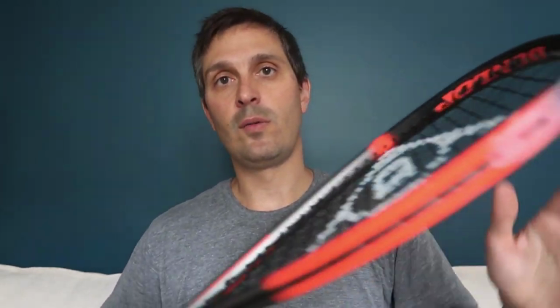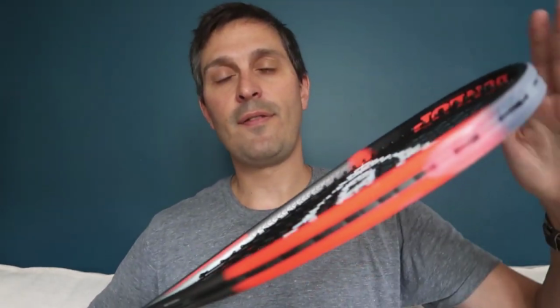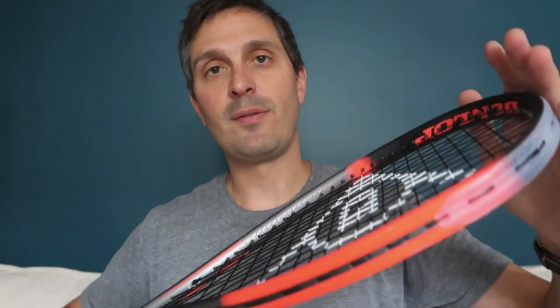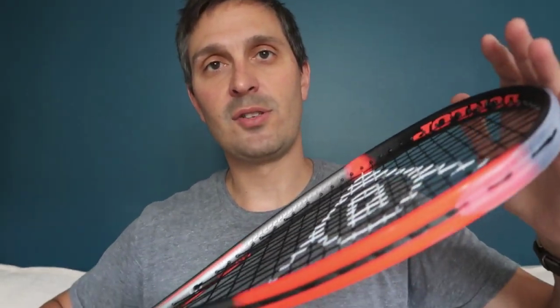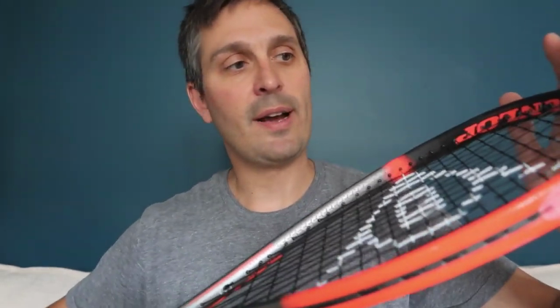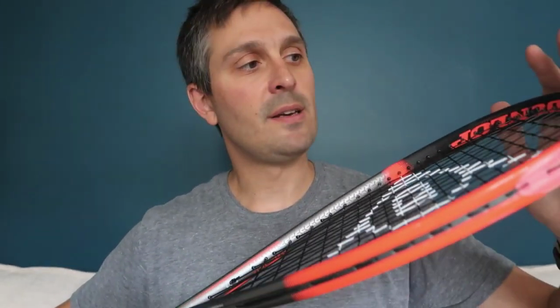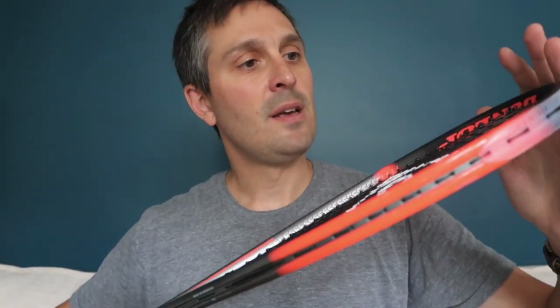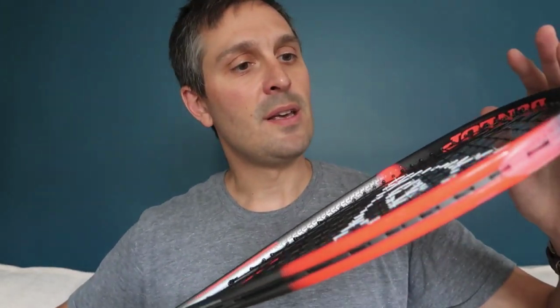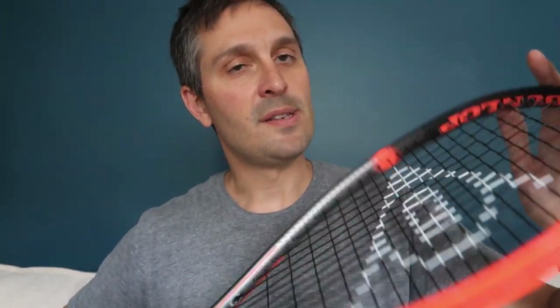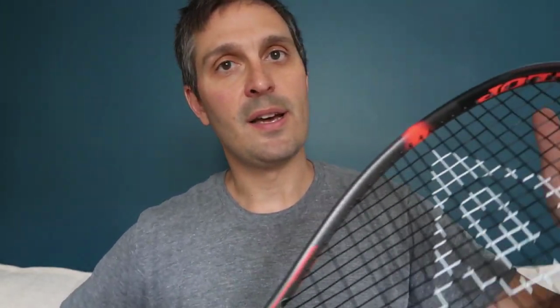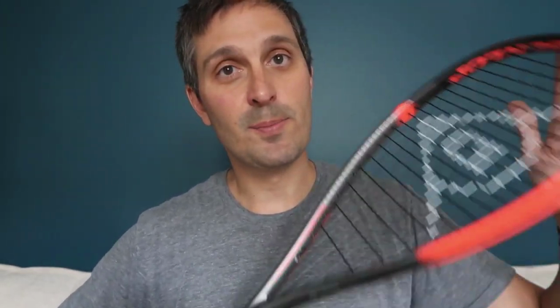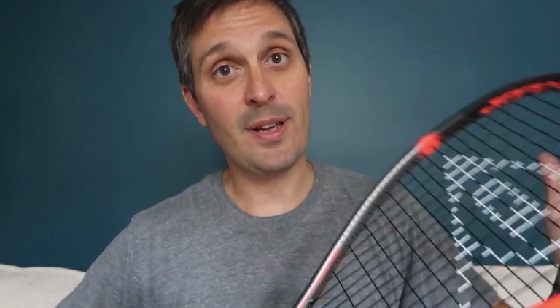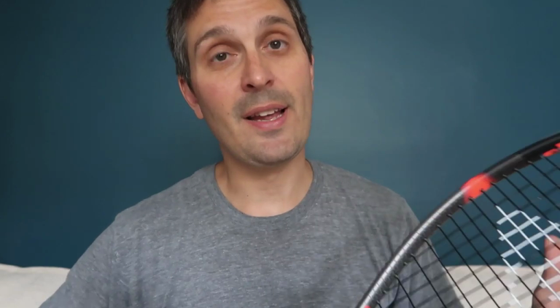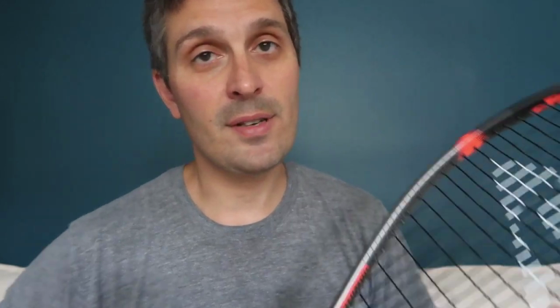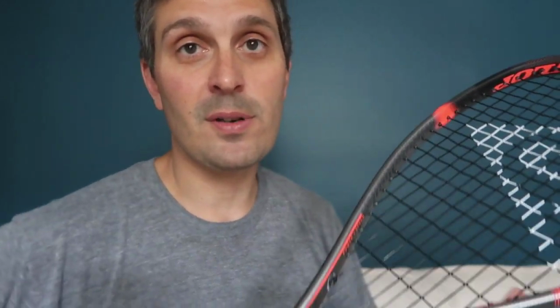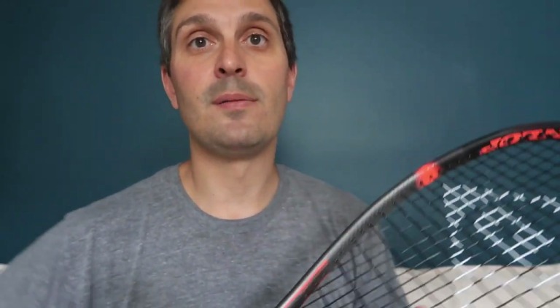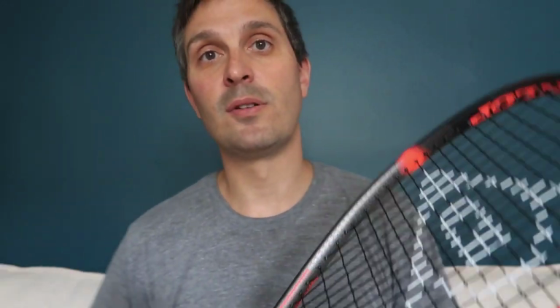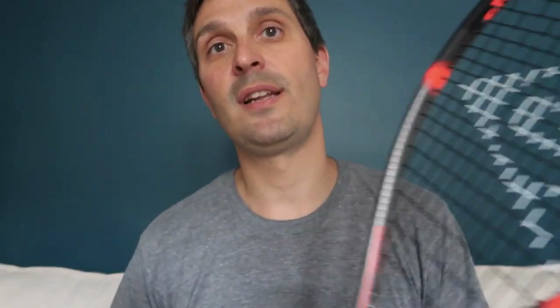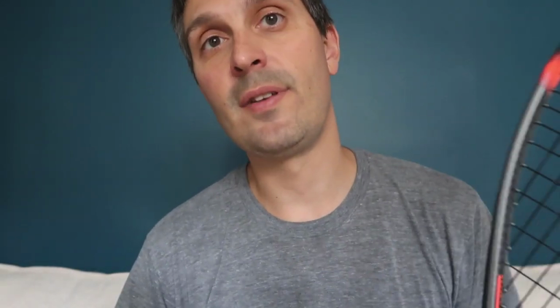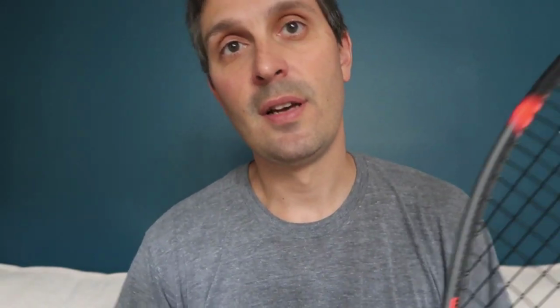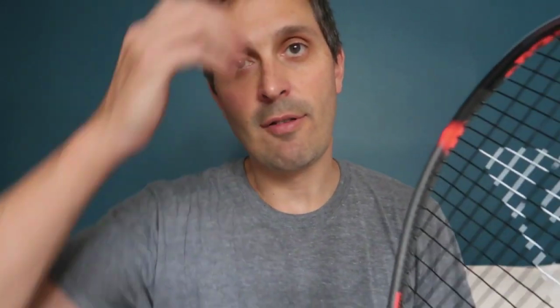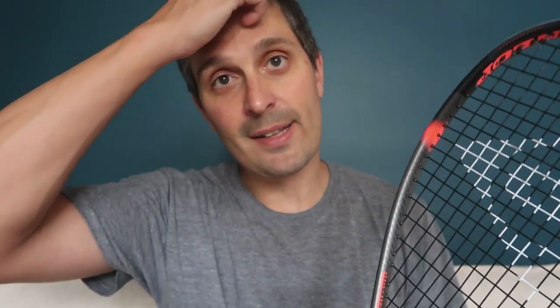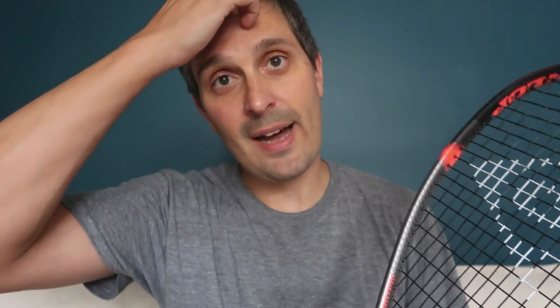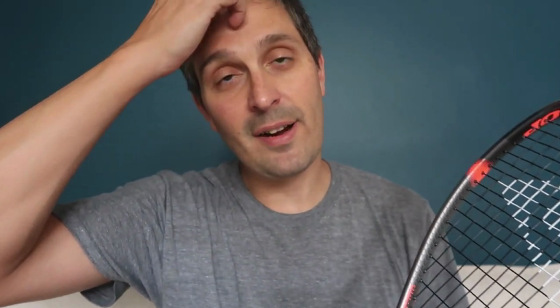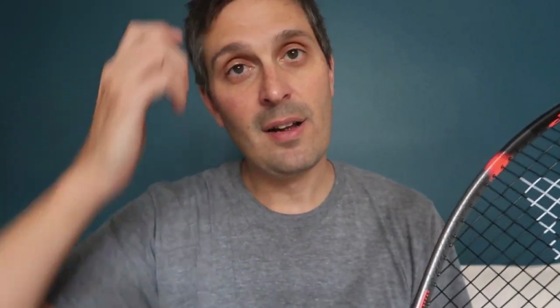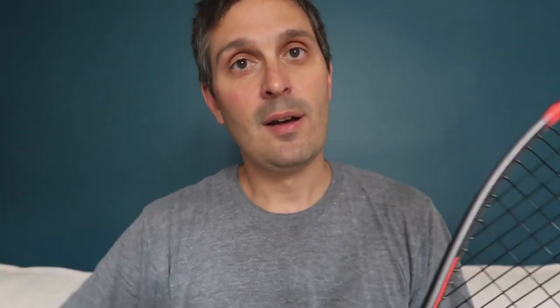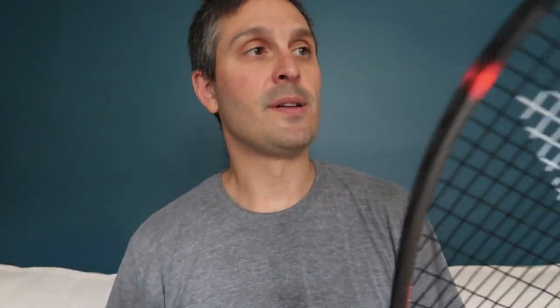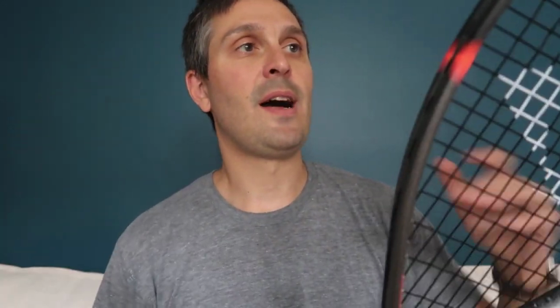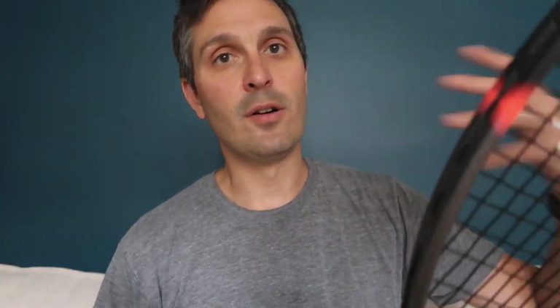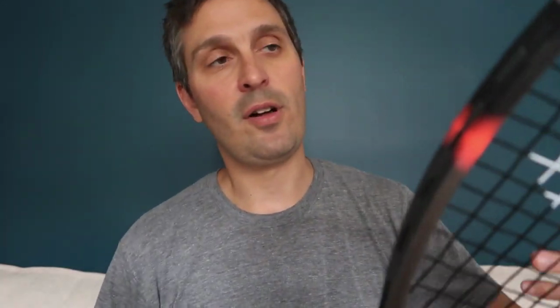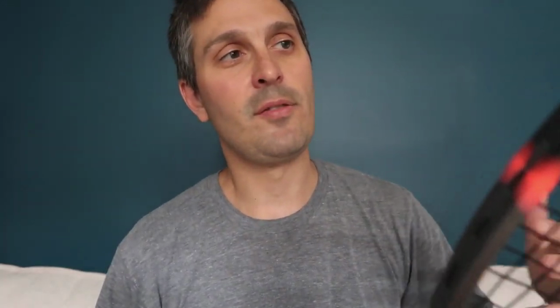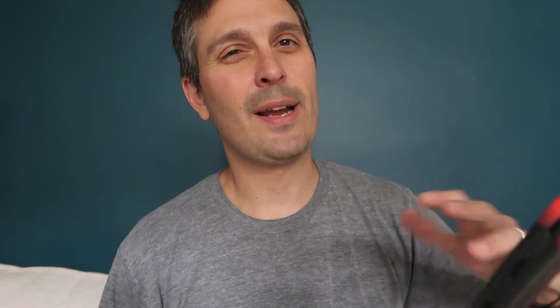What I find with this racket is that it's pretty head heavy — it's one of the most head heavy rackets out there — but it's not an overall heavy racket.